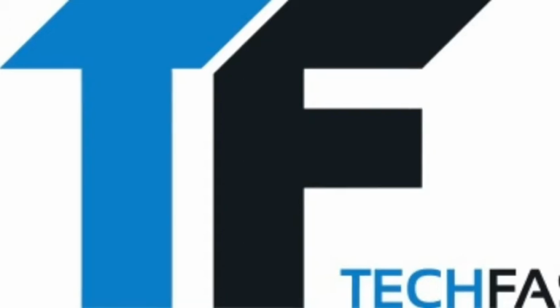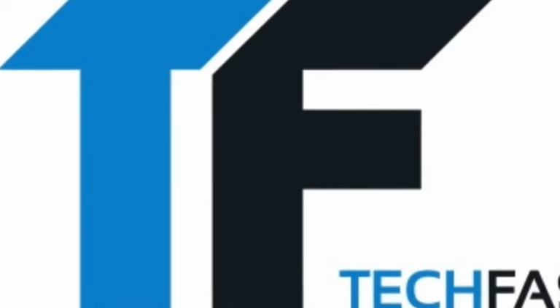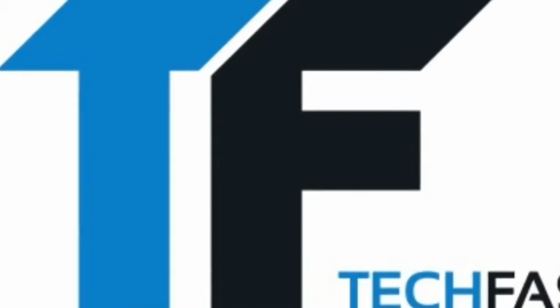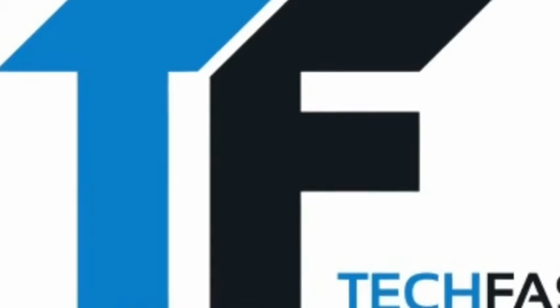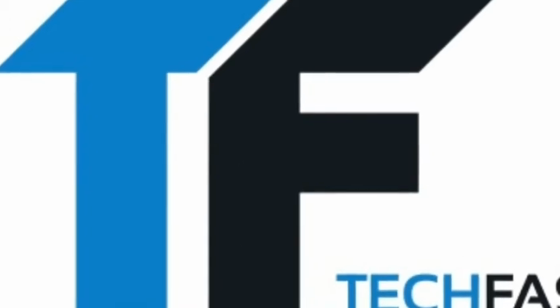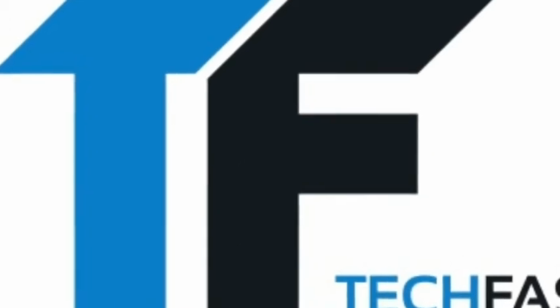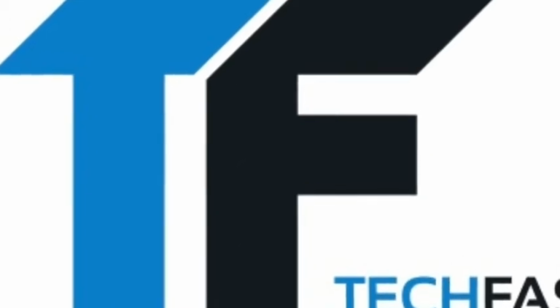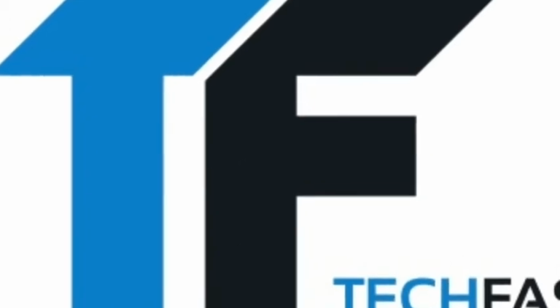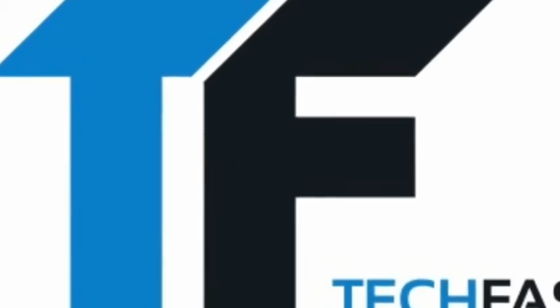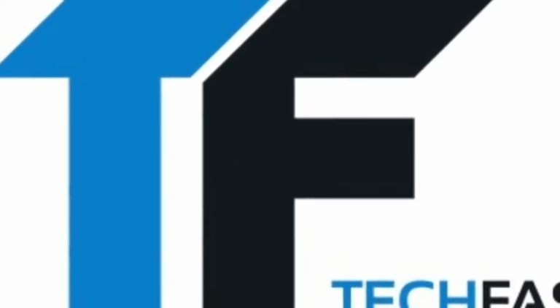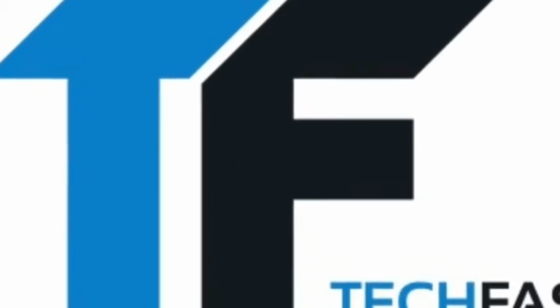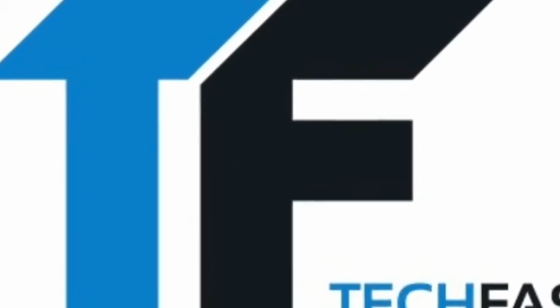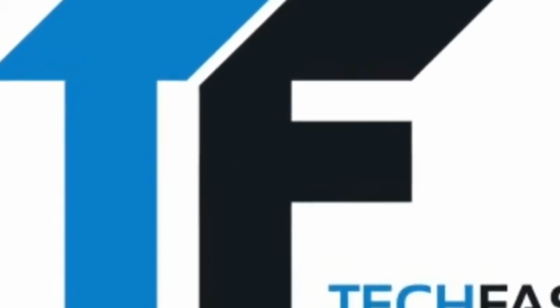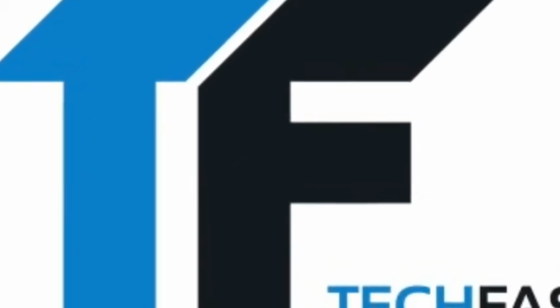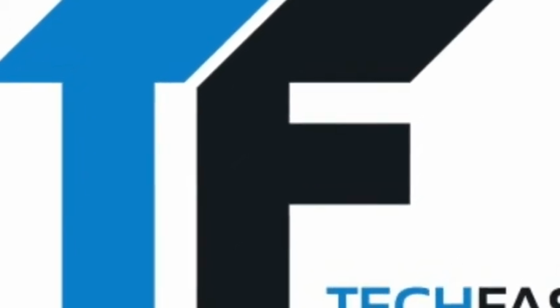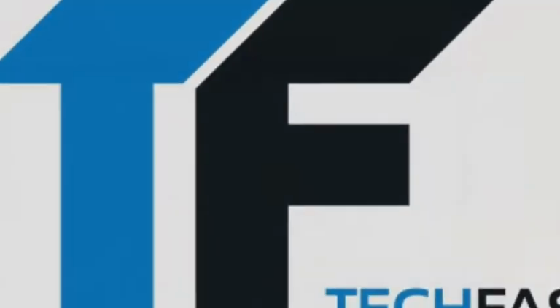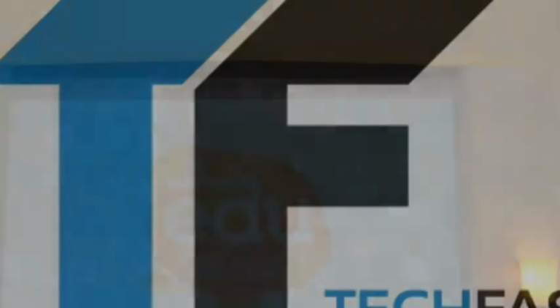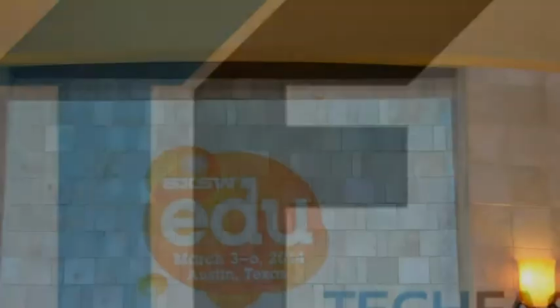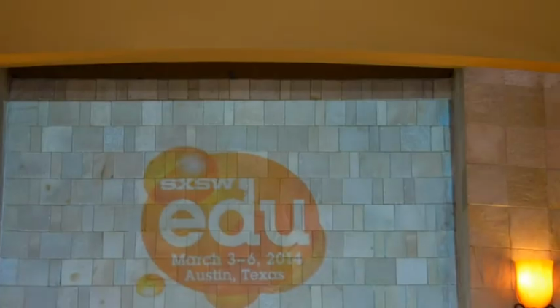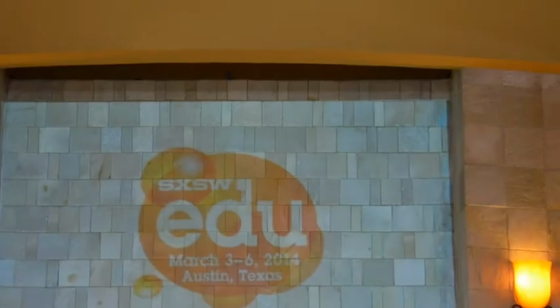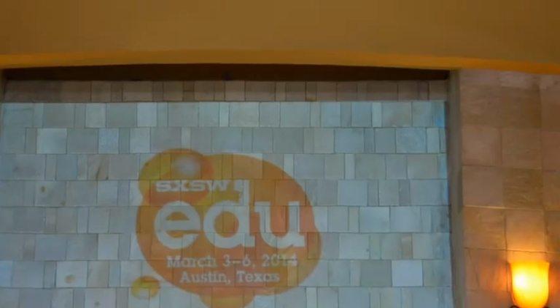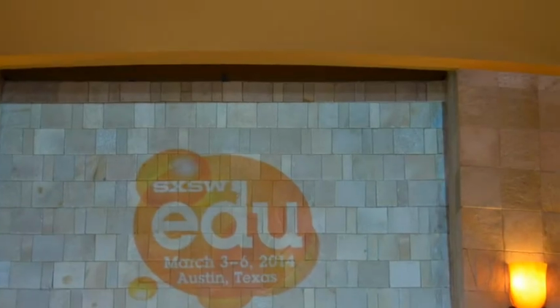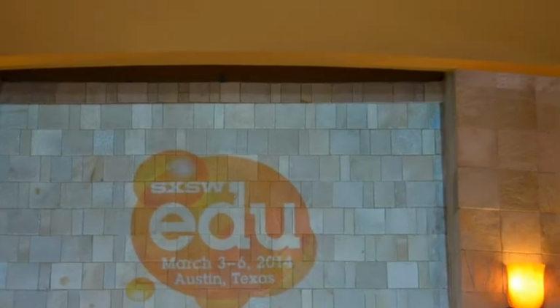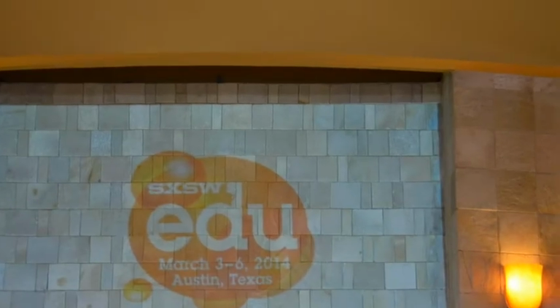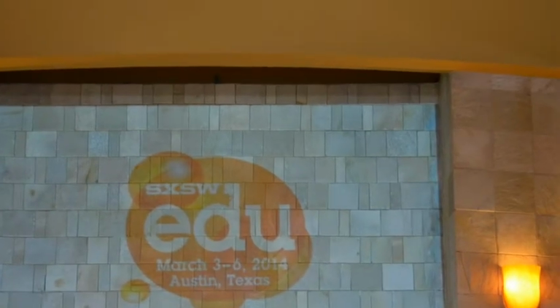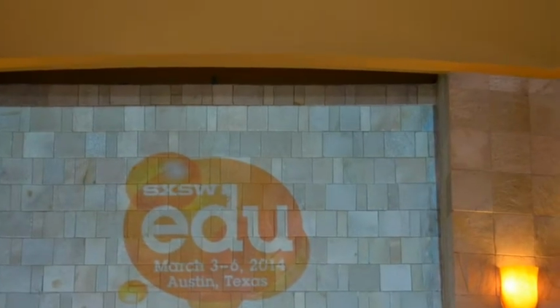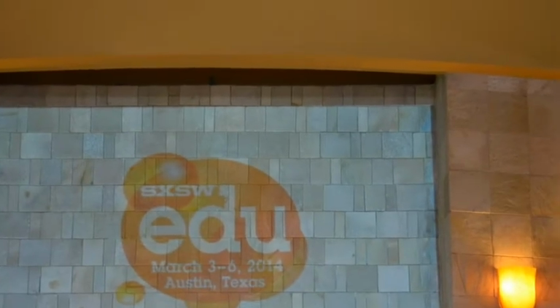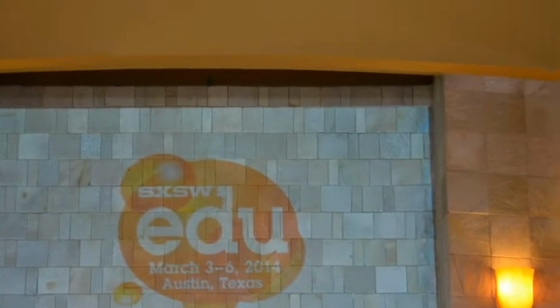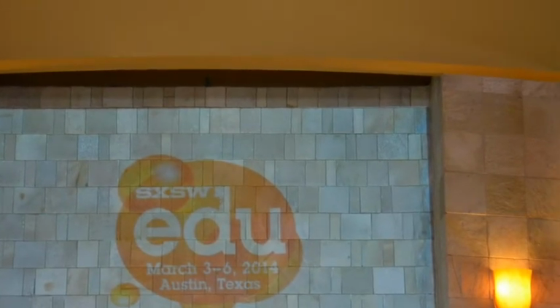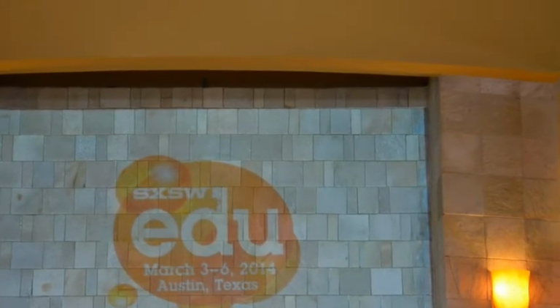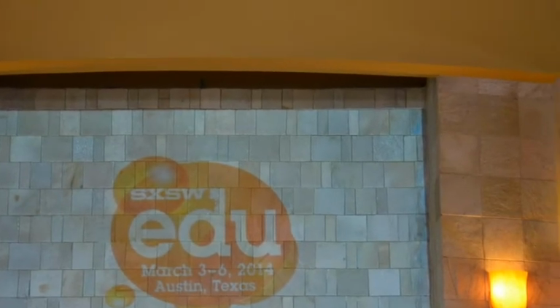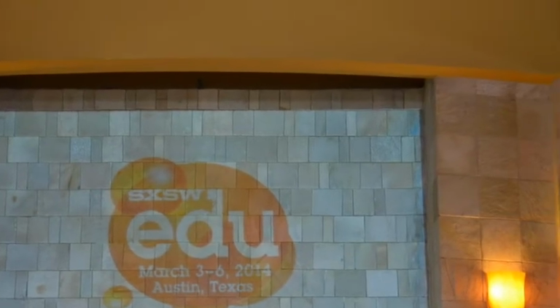We're bringing you South by Southwest faster at TechFaster.com, brought to you by Let's App. Find it in the iTunes App Store or Google Play Store, and on the web at Let's-Now.com.